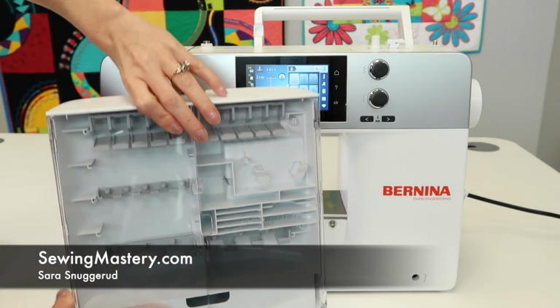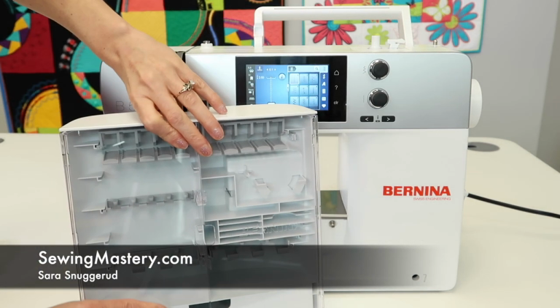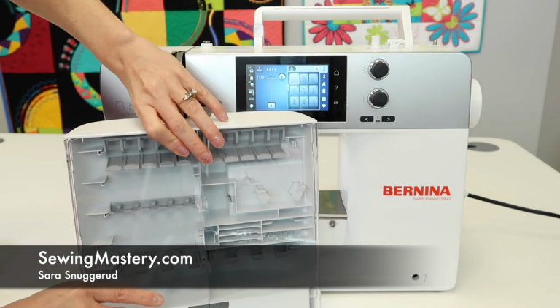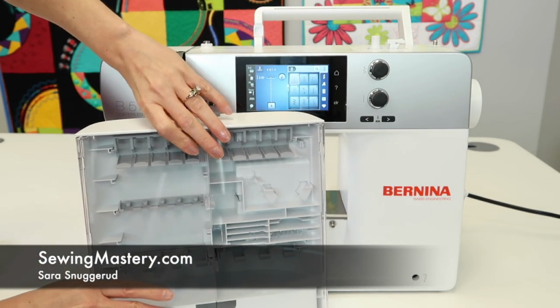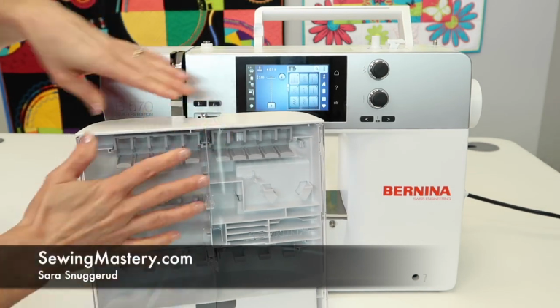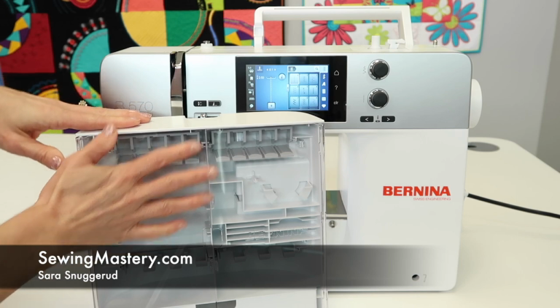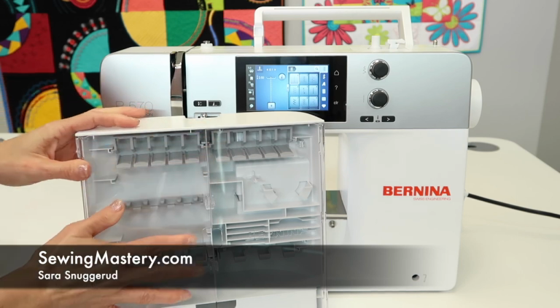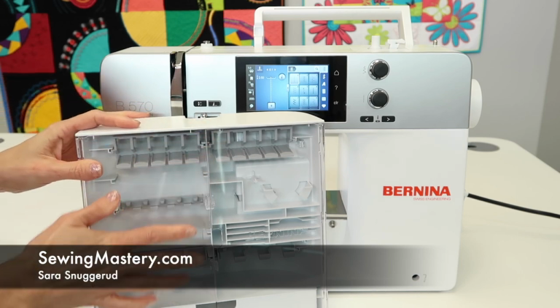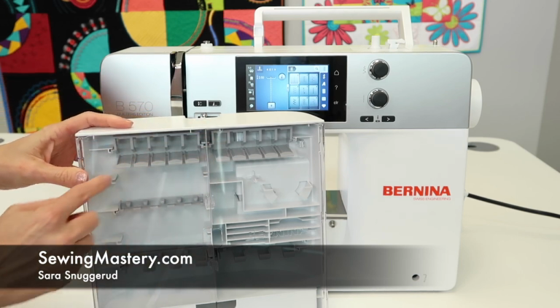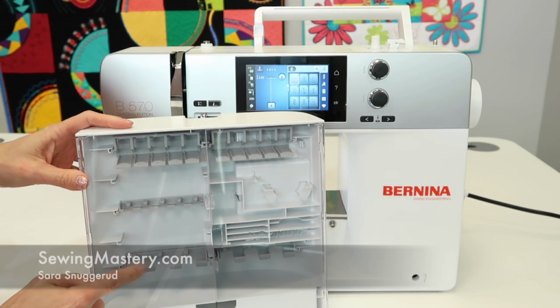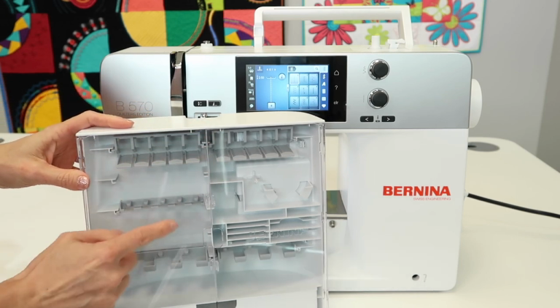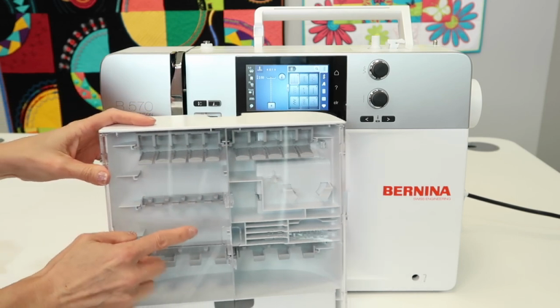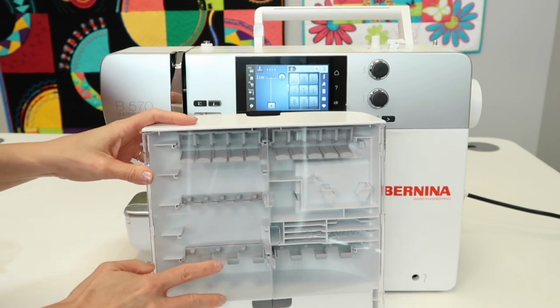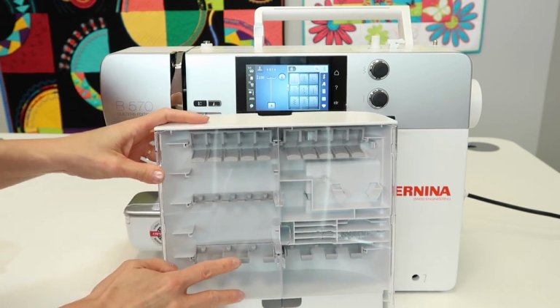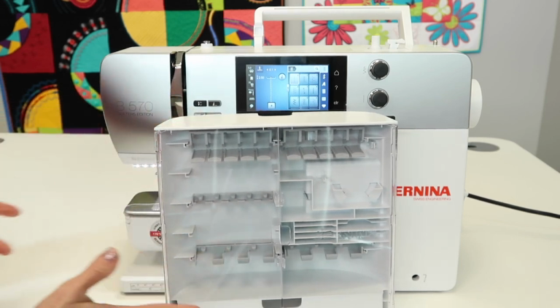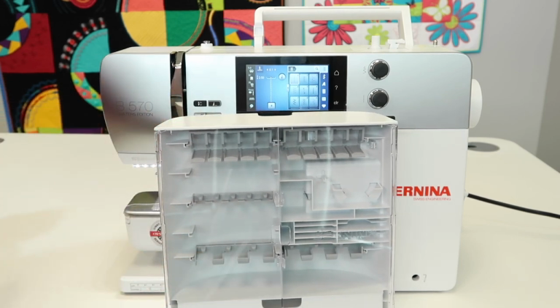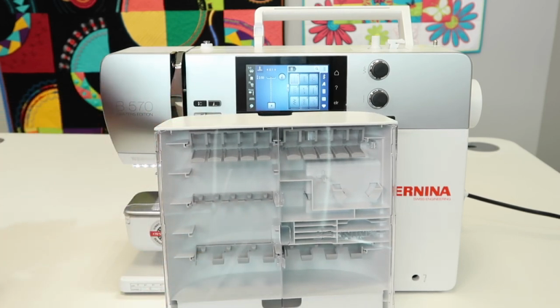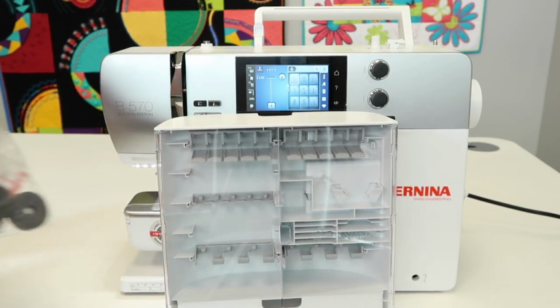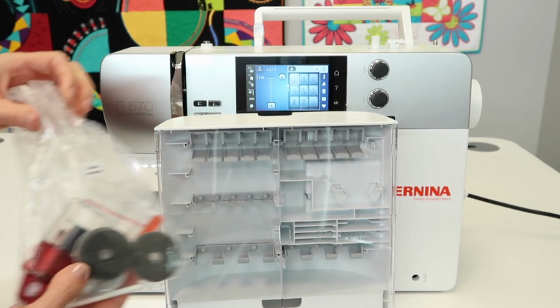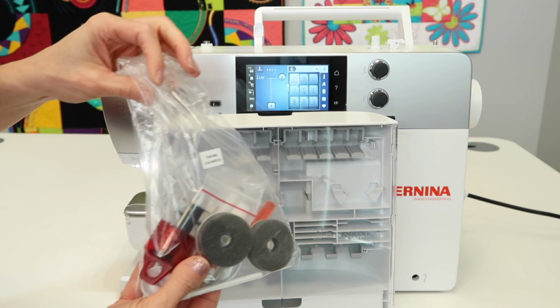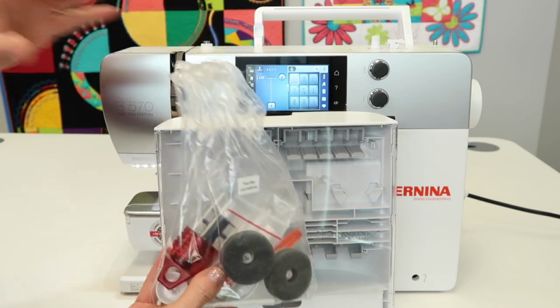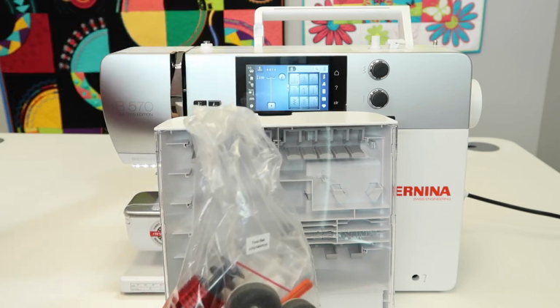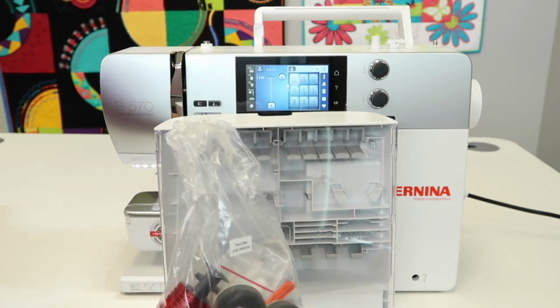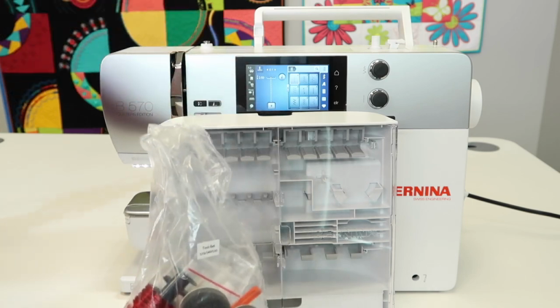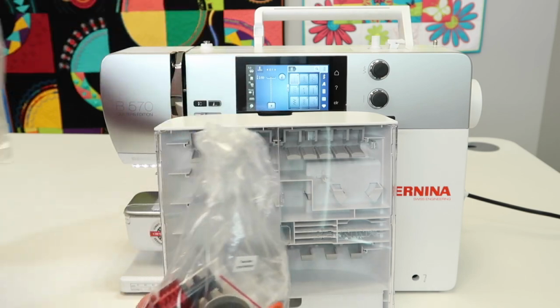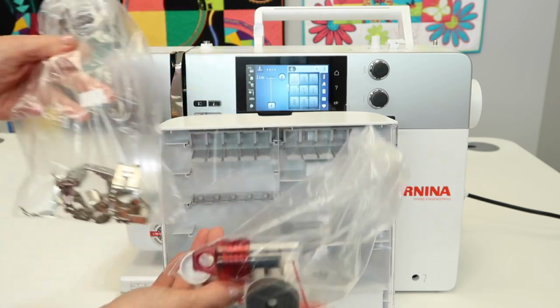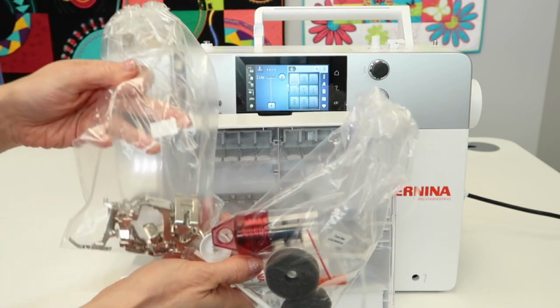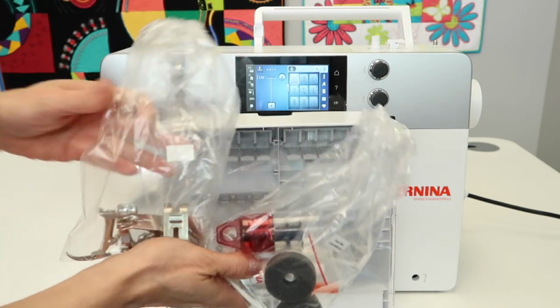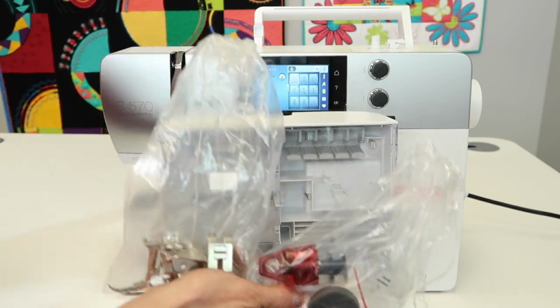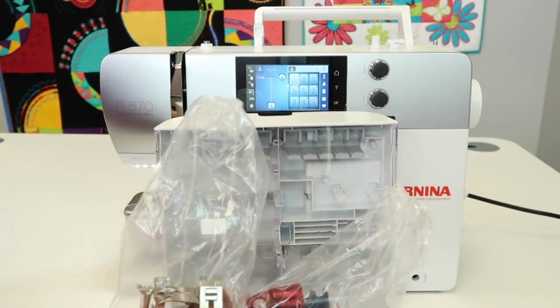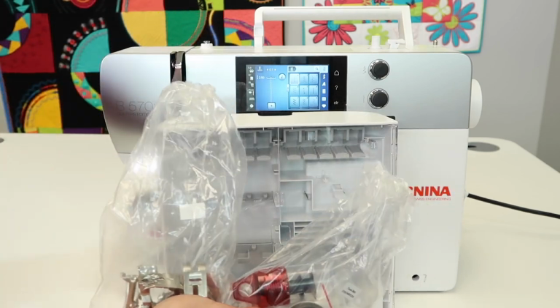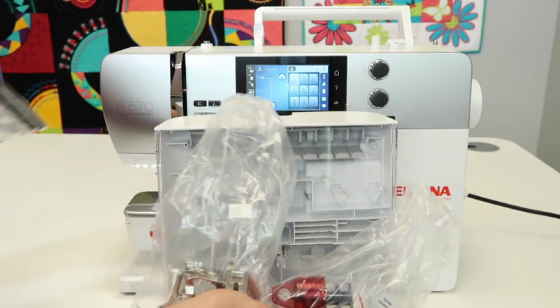In this video, we want to go through just some of the locations of where all the tools go, plus get them out of the original bags that came out of the box.